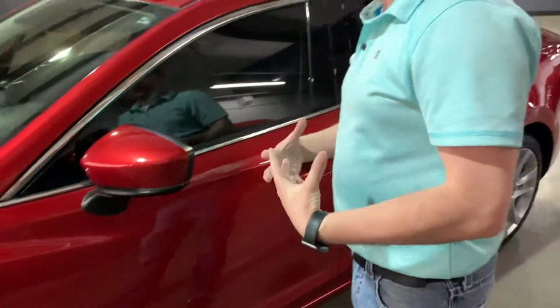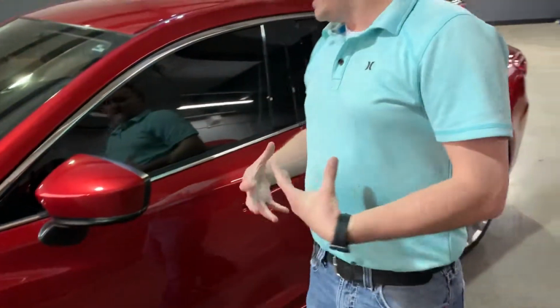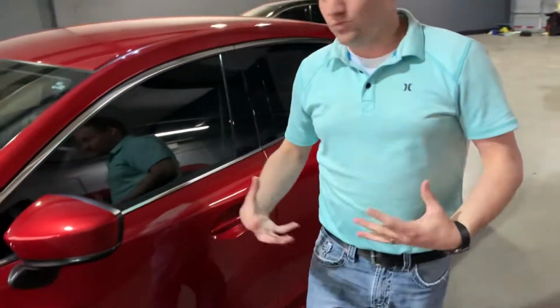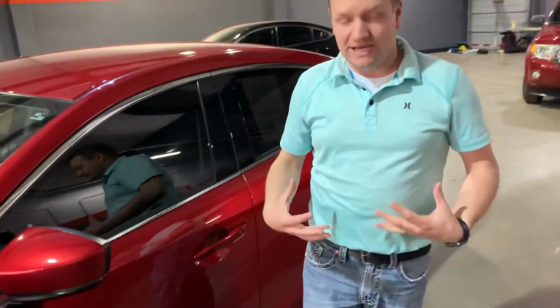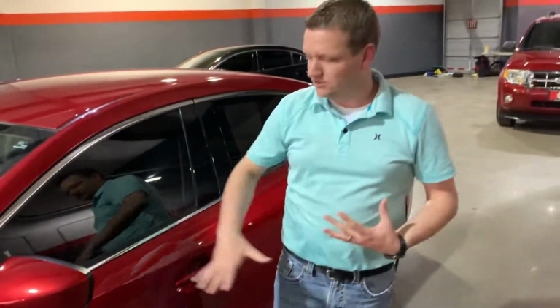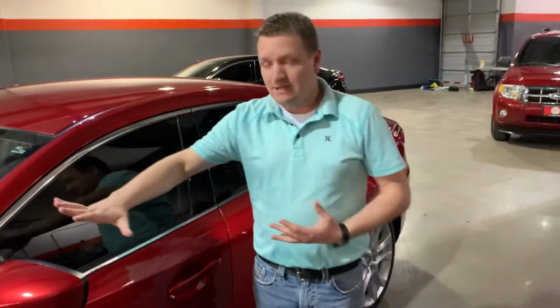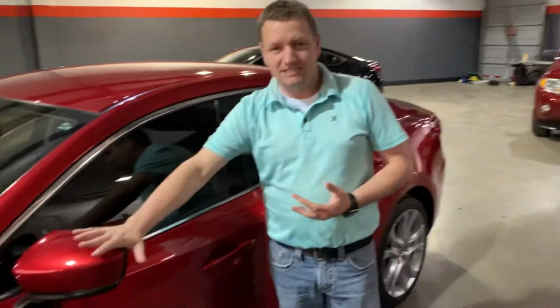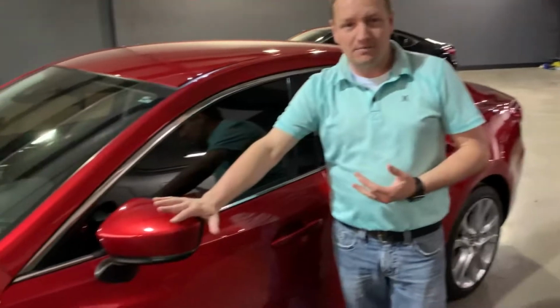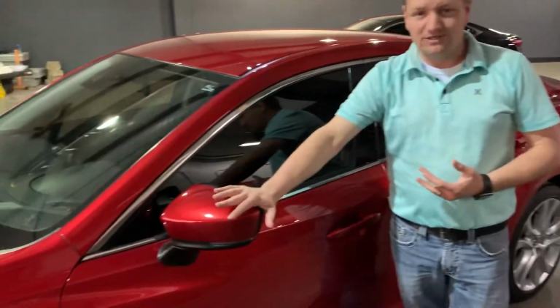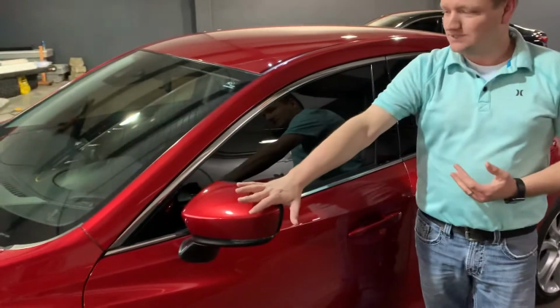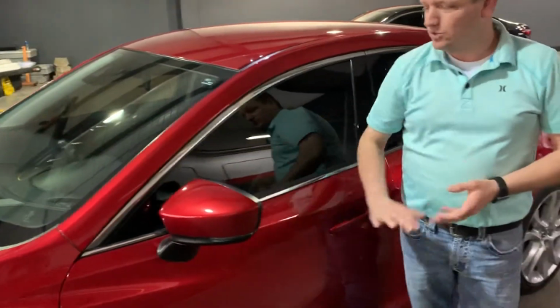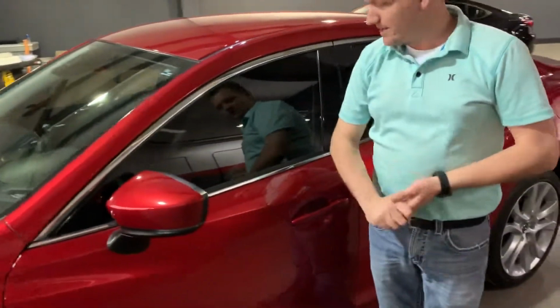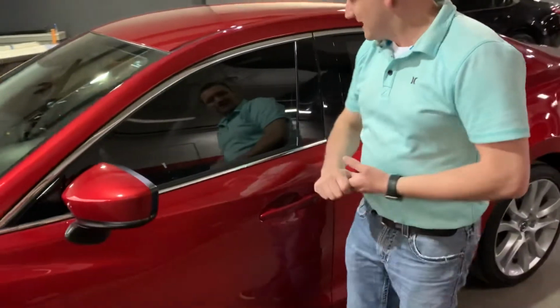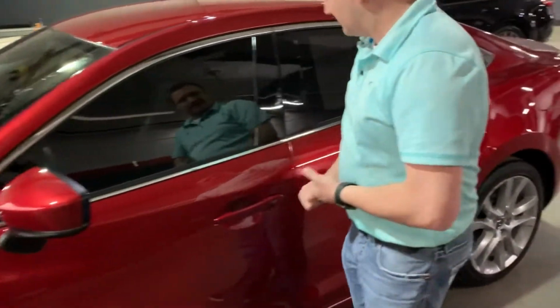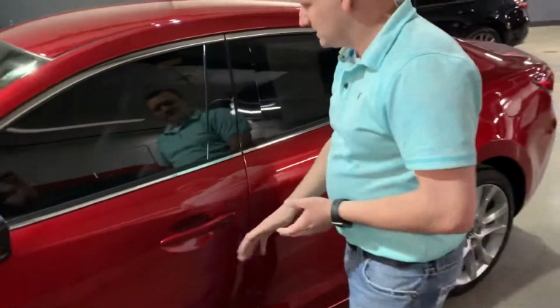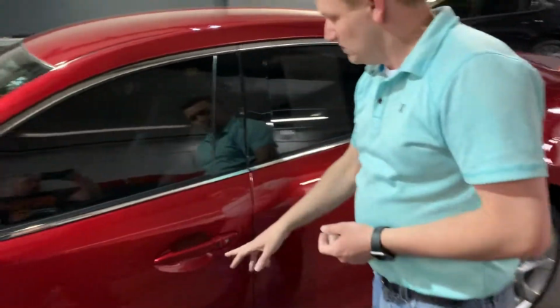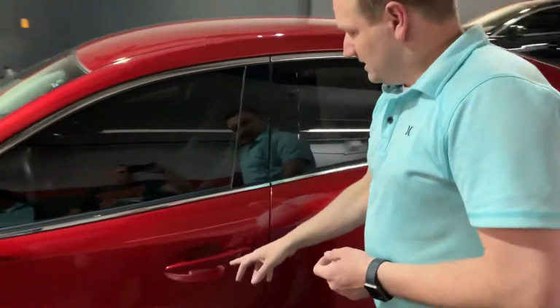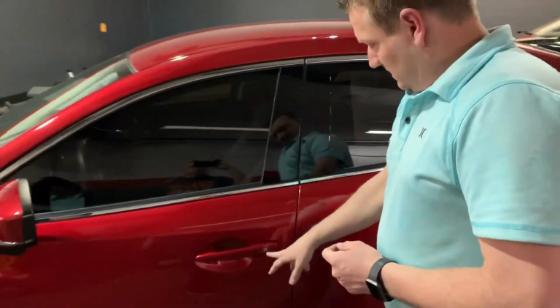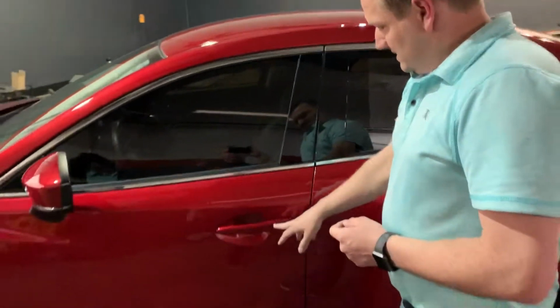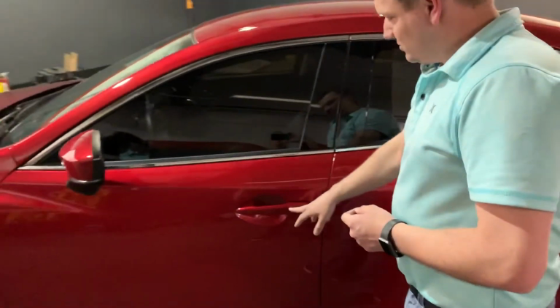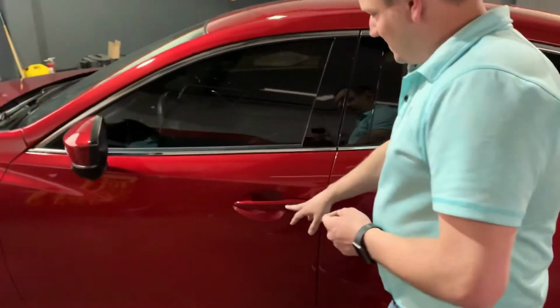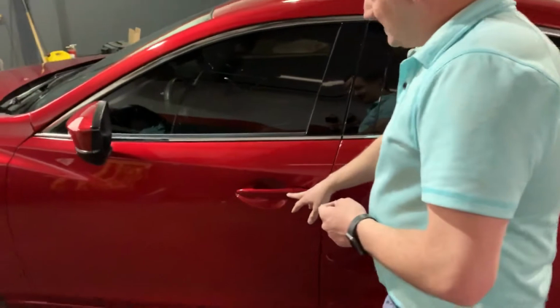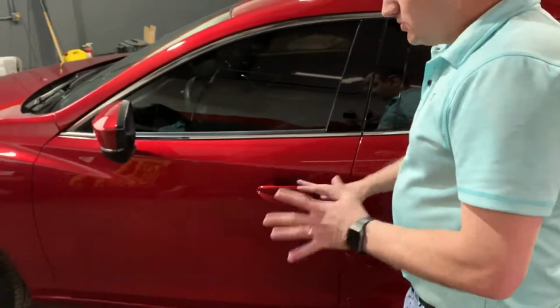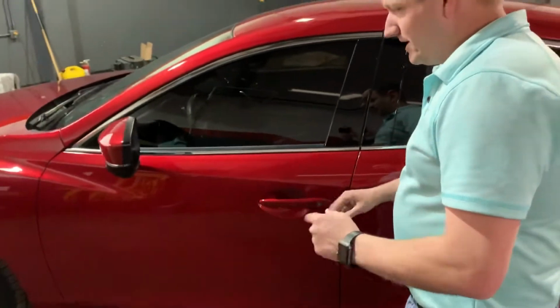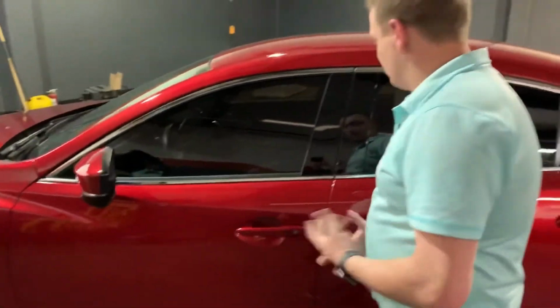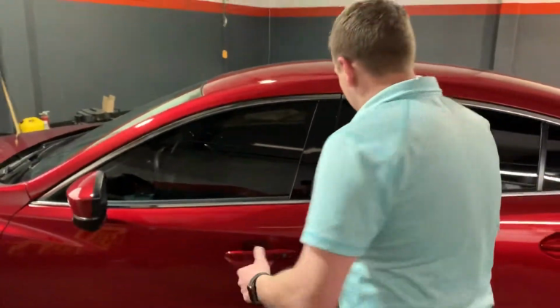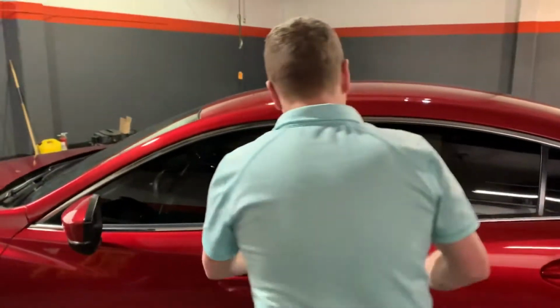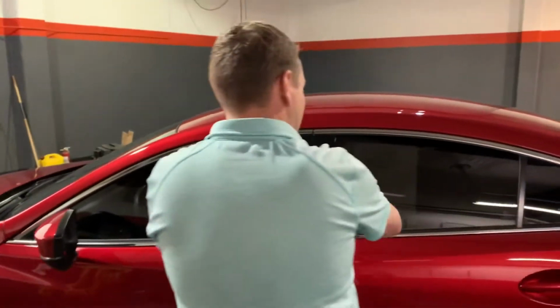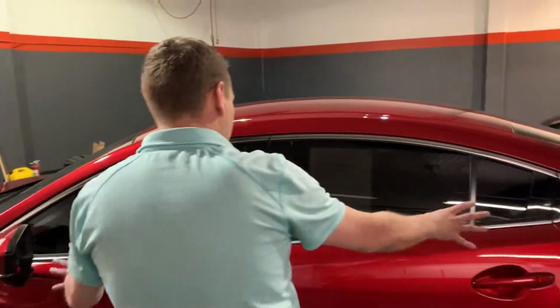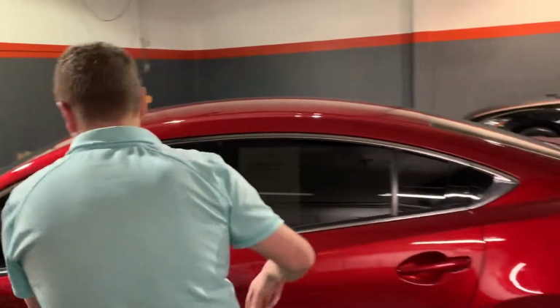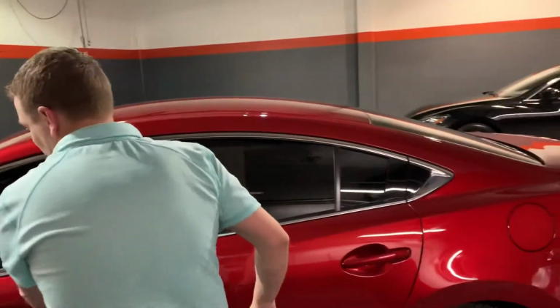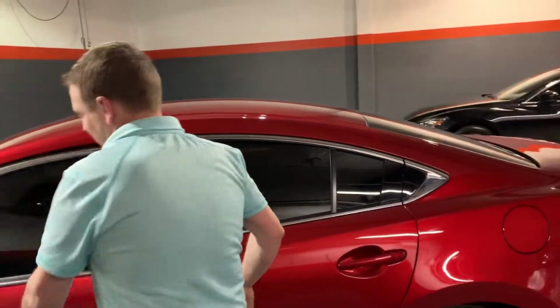This car has got a lot of really nice features. Blind spot monitoring system on both the driver's and the passenger side. Intelligent entry access — just push the button, carry the fob on you. Tinted windows, curled belt line.